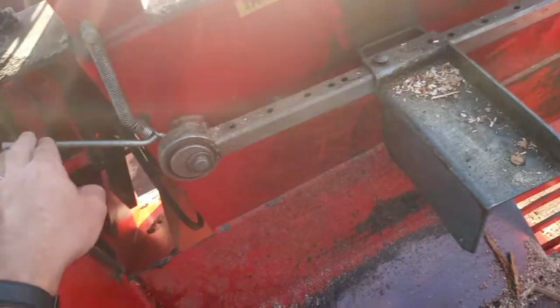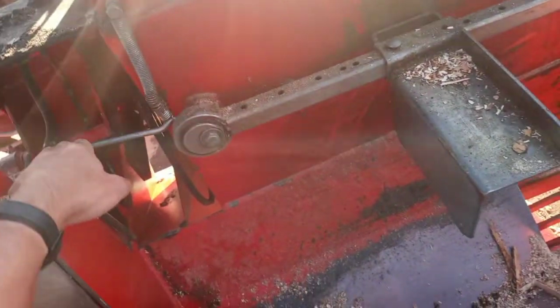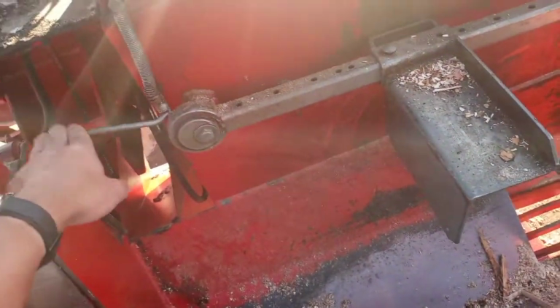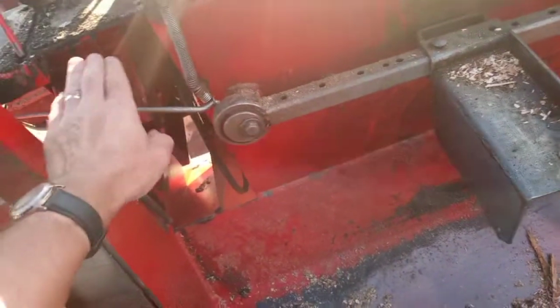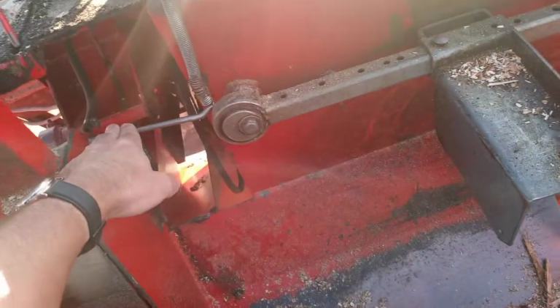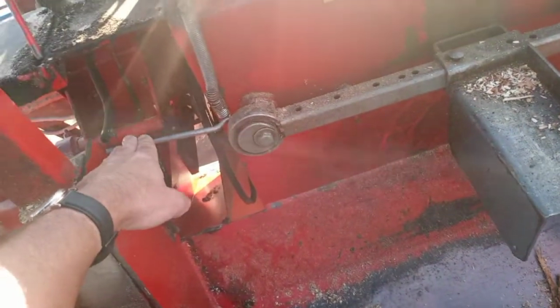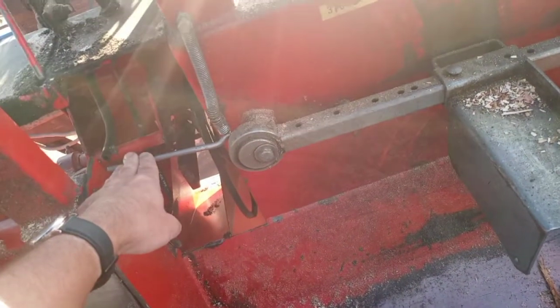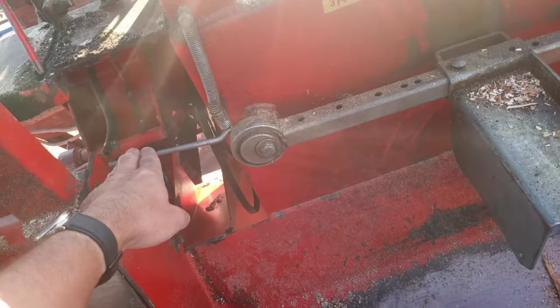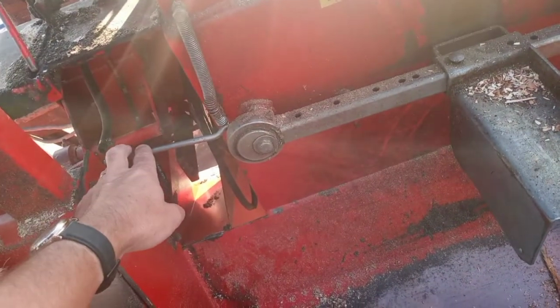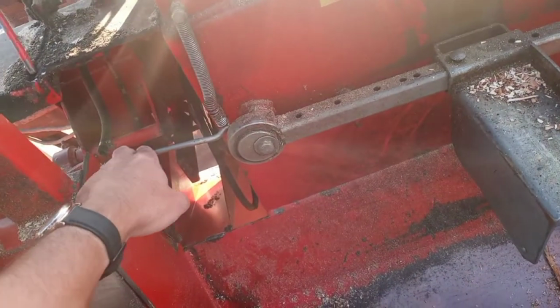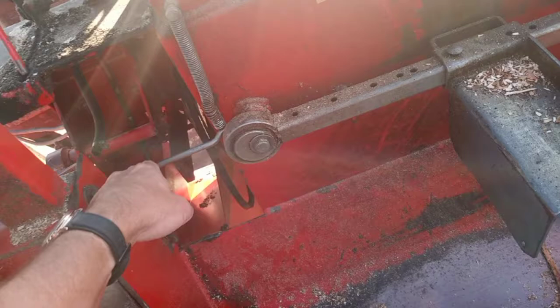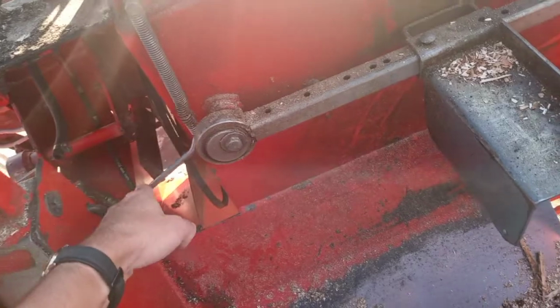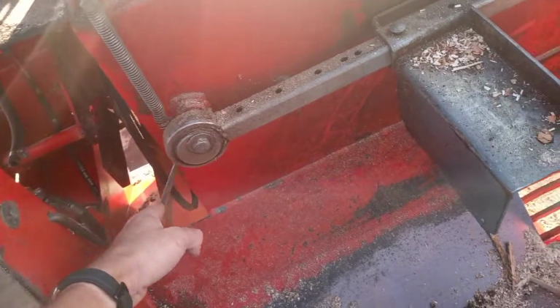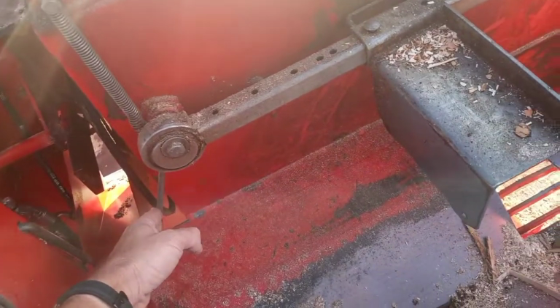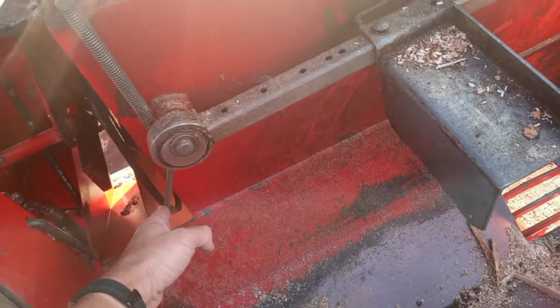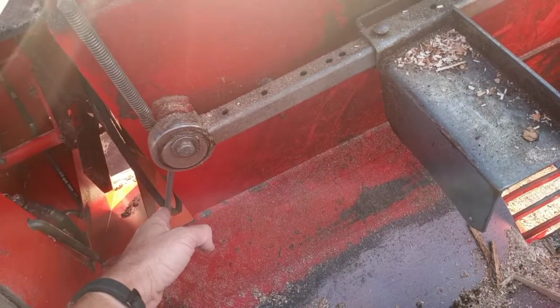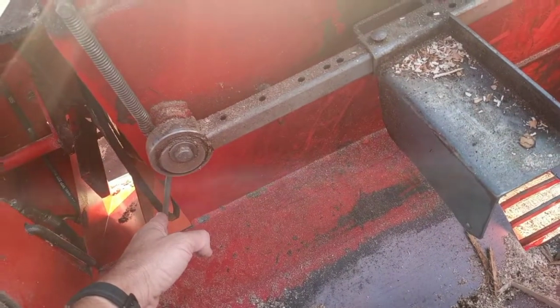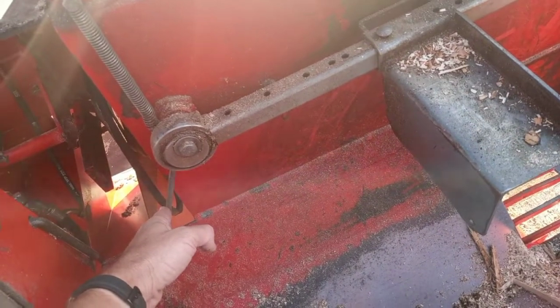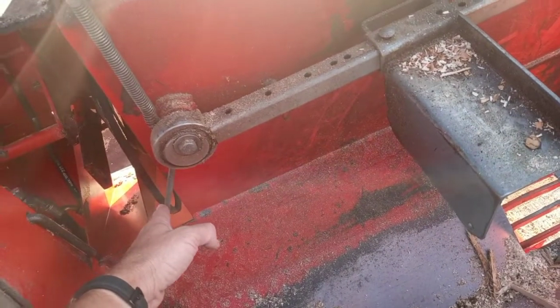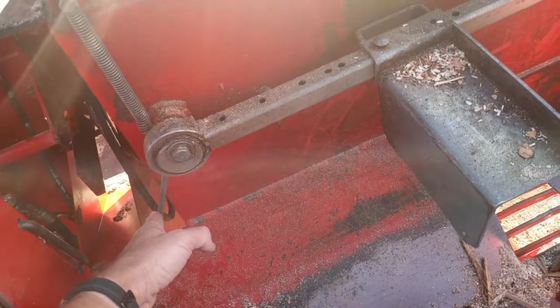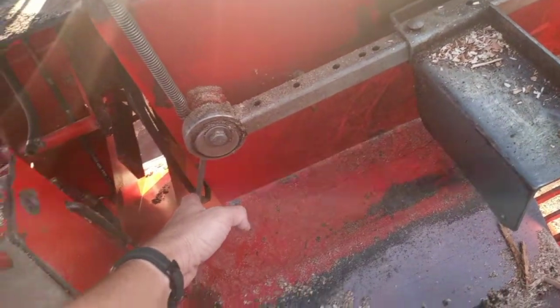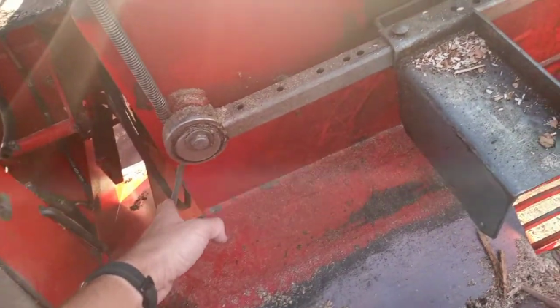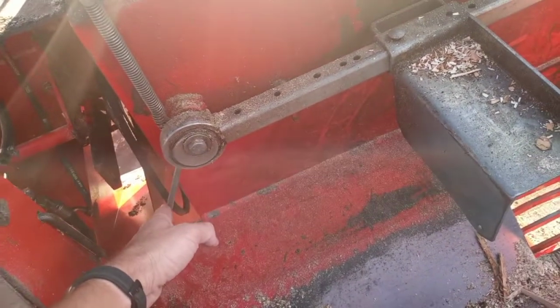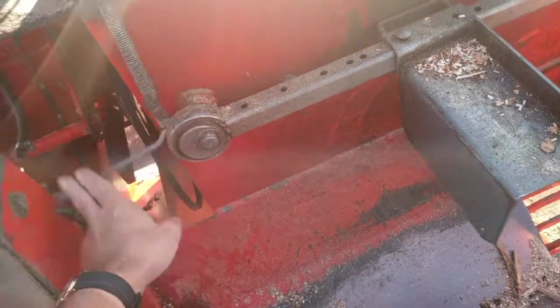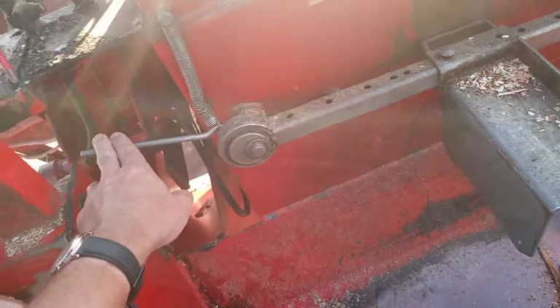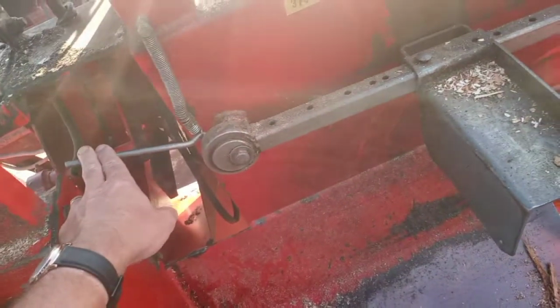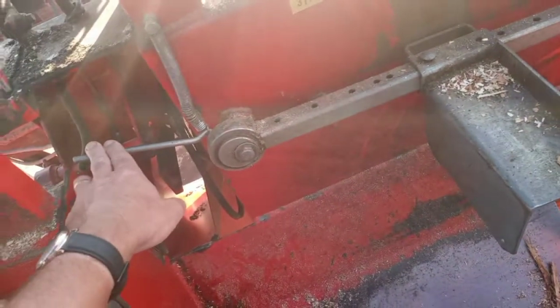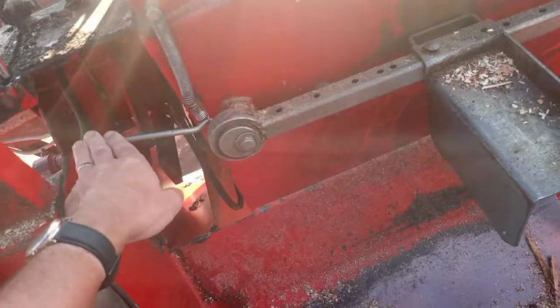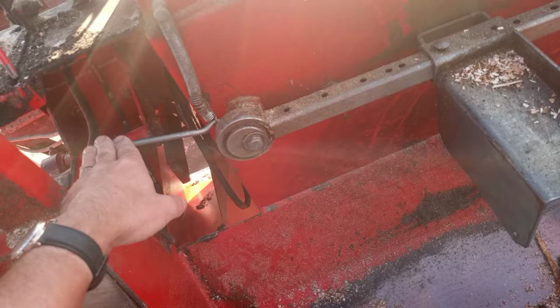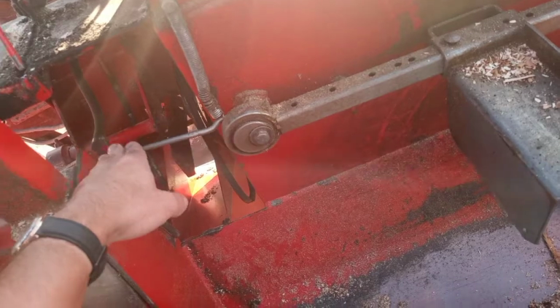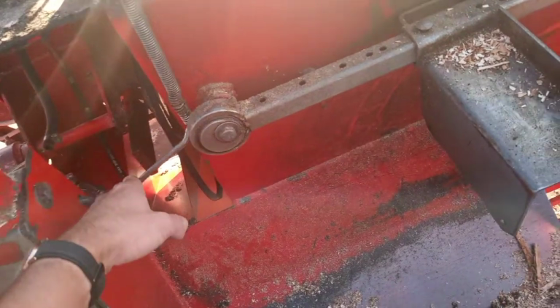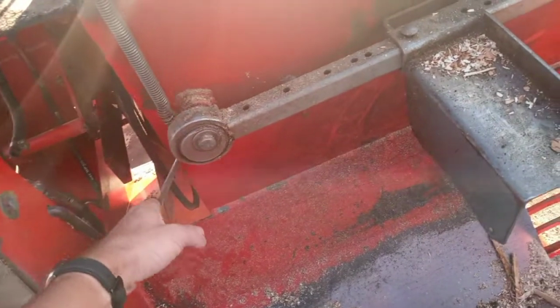It starts at about here and goes to about here. When the bar goes back up, this plate goes up as well.